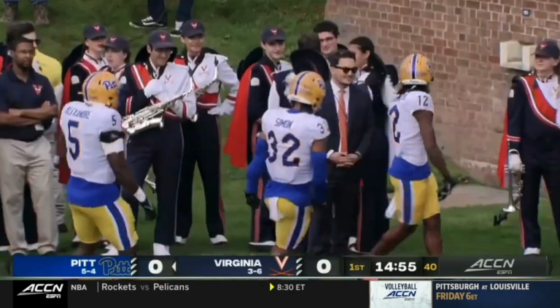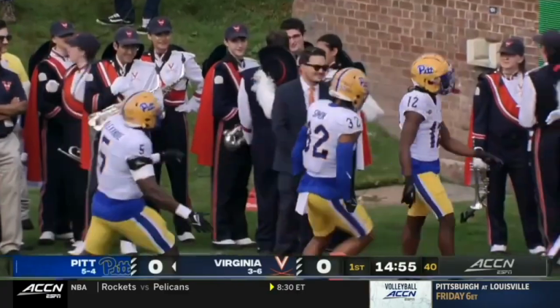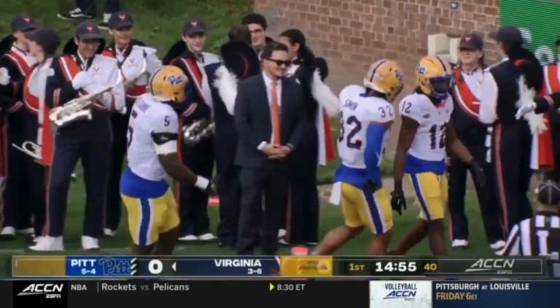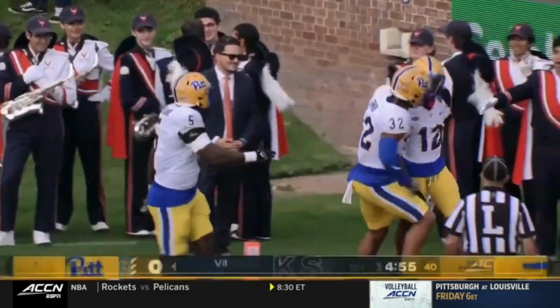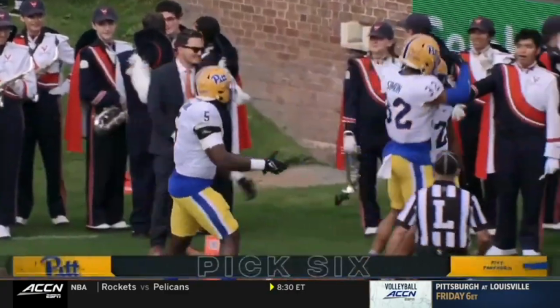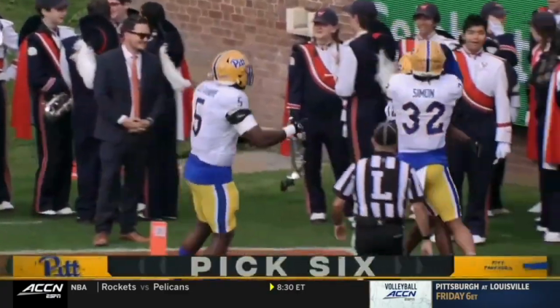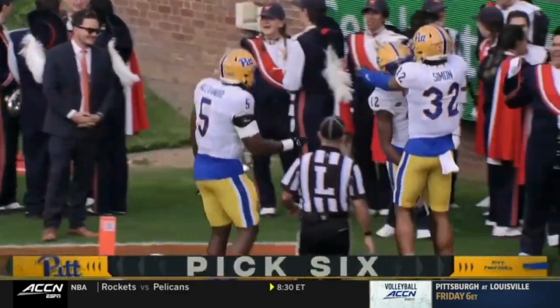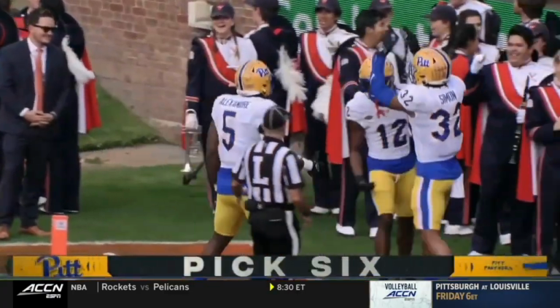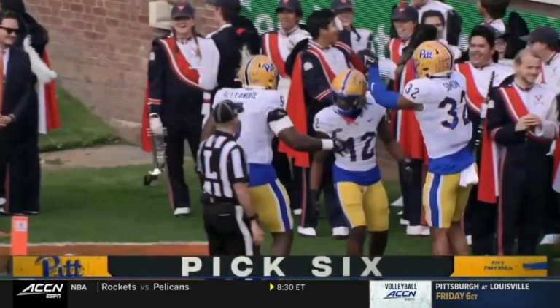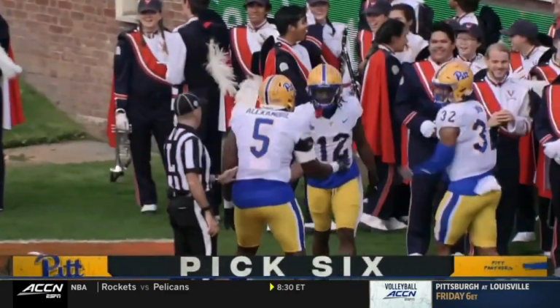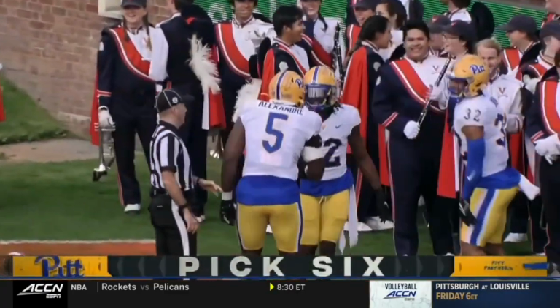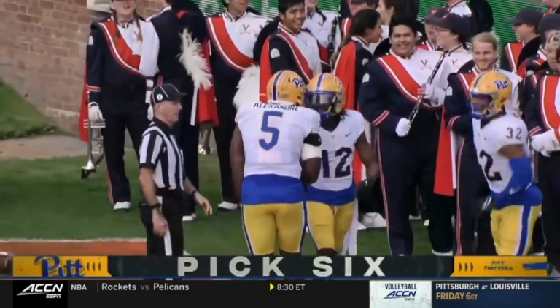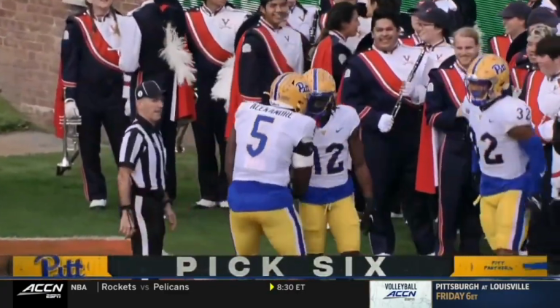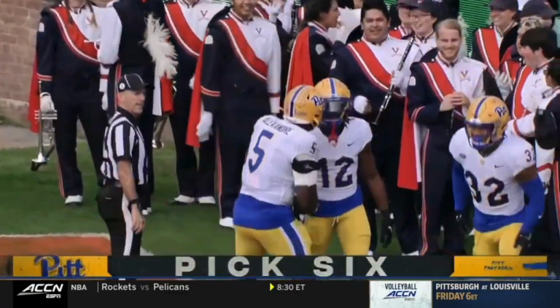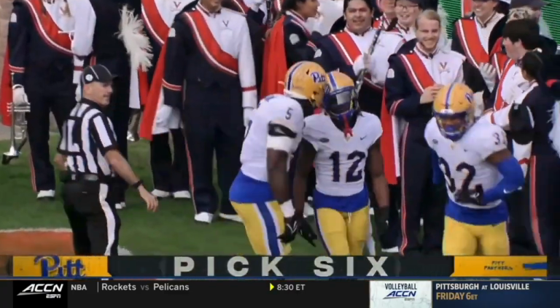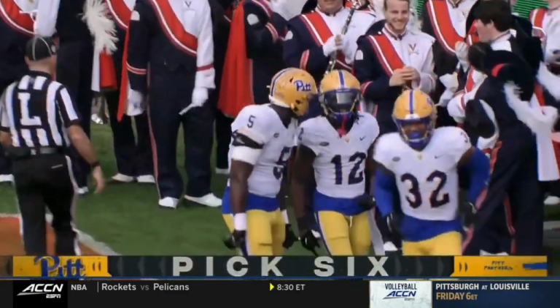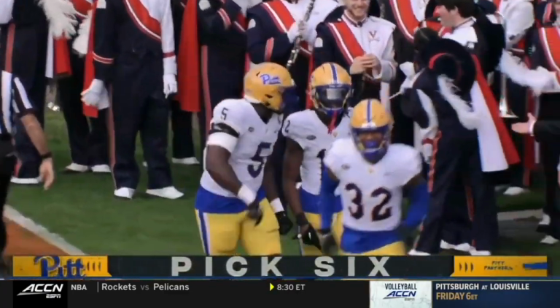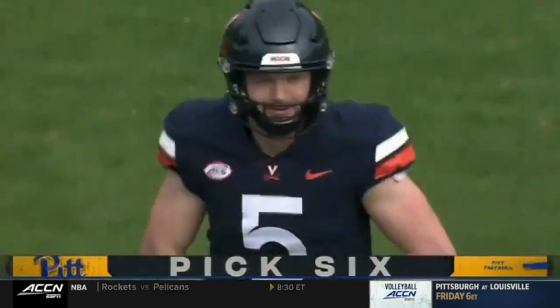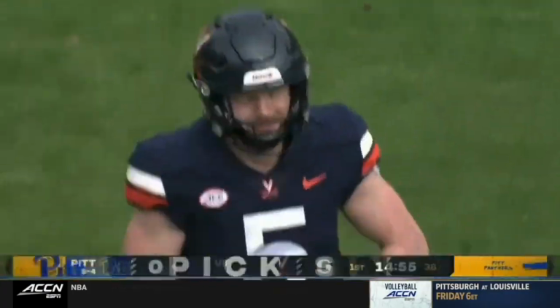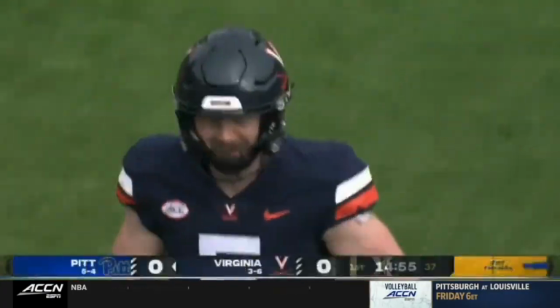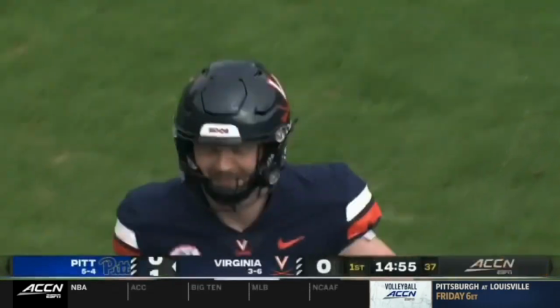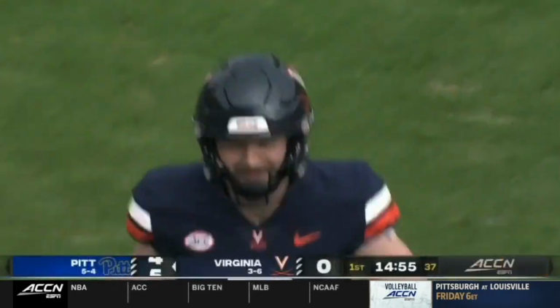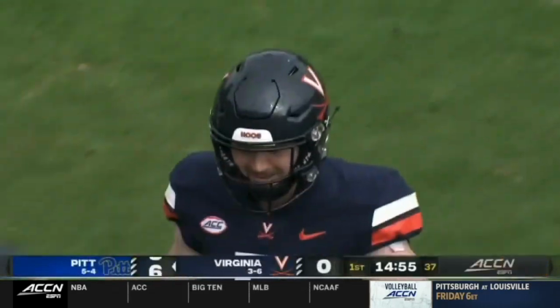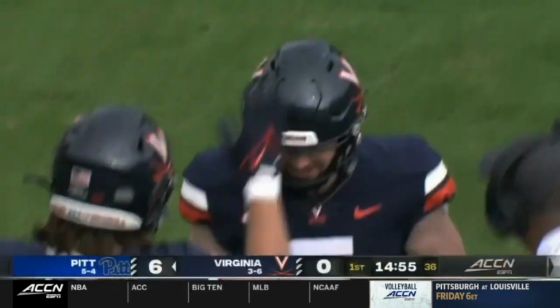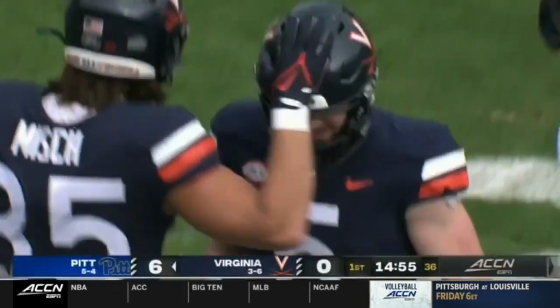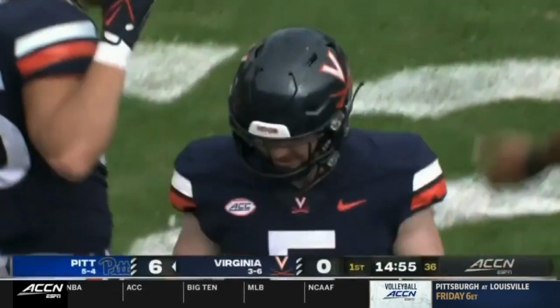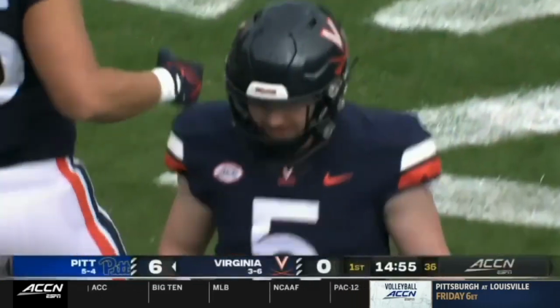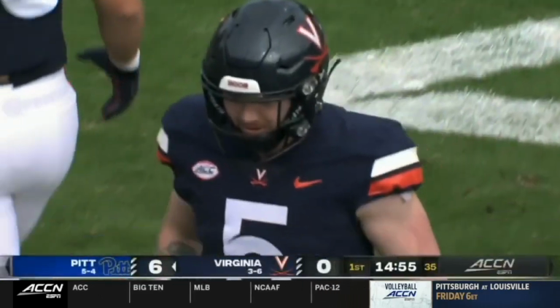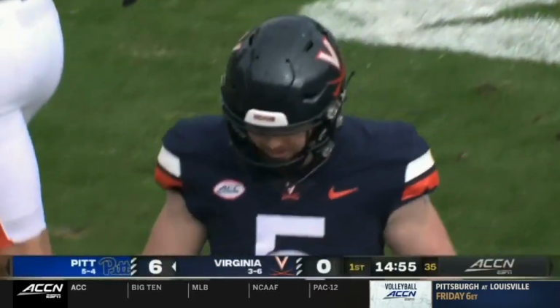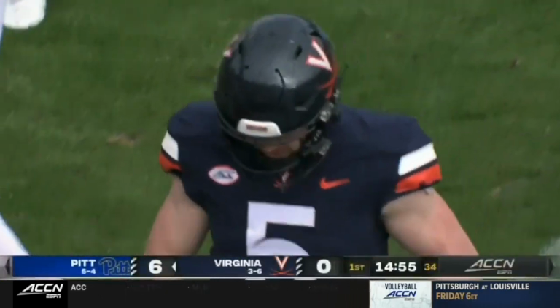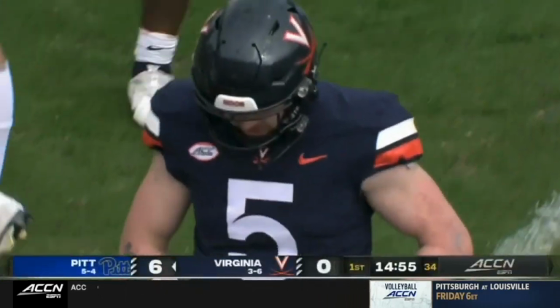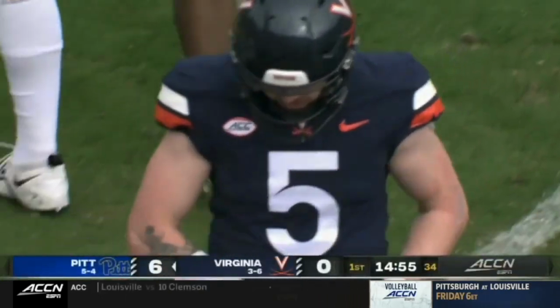What did I tell you before the game? Sometimes if you bring pressure, he will lock in. And right there was one of those examples of Brennan not getting the ball out quick enough.